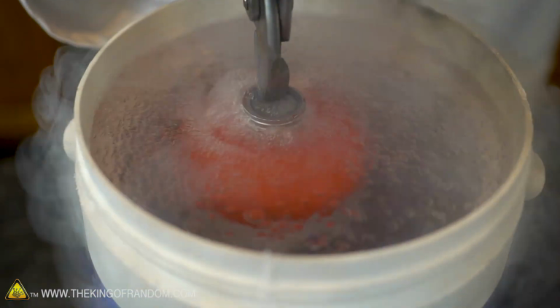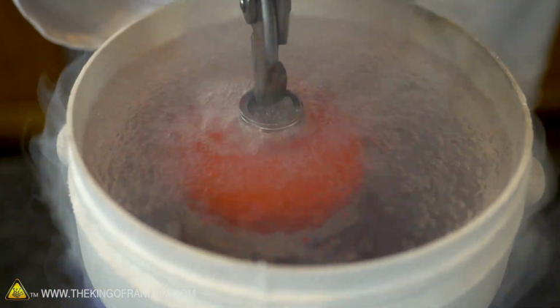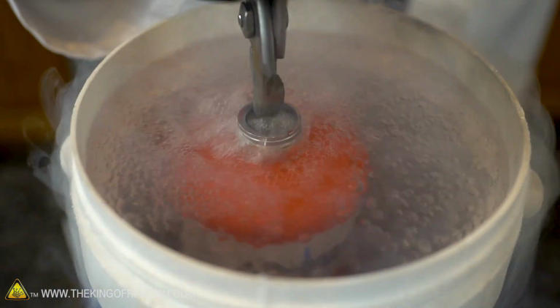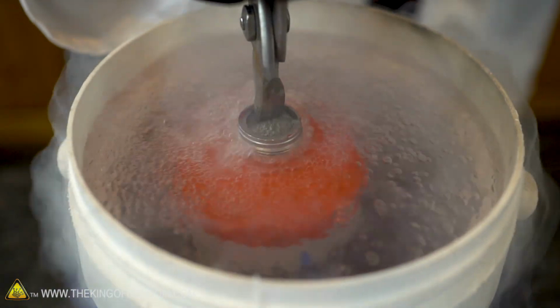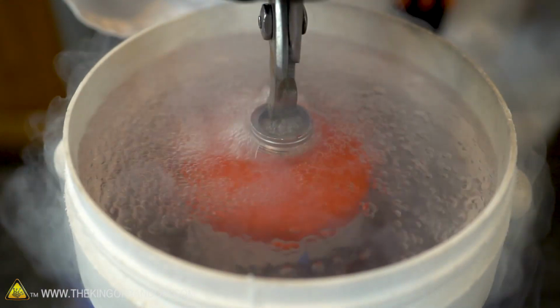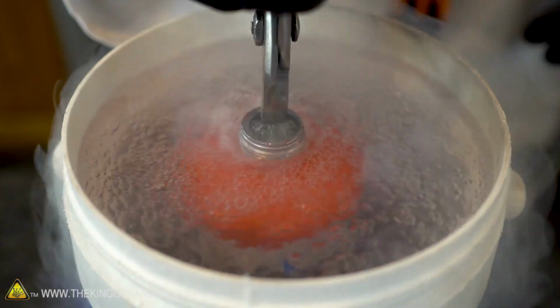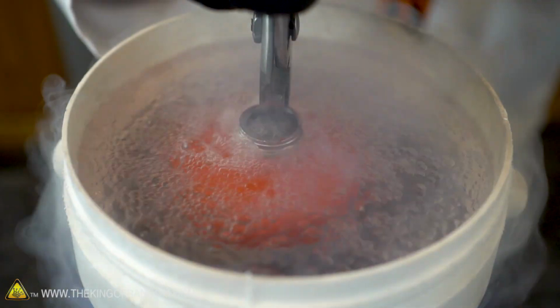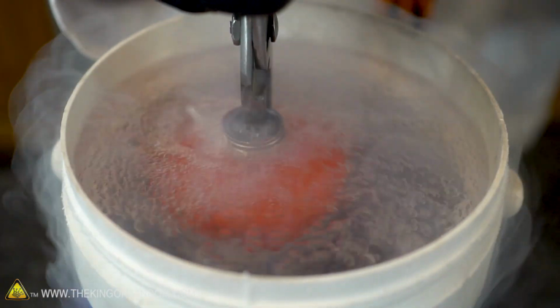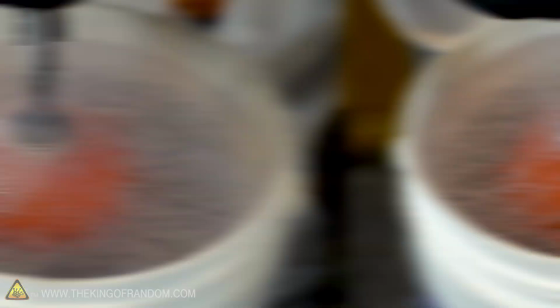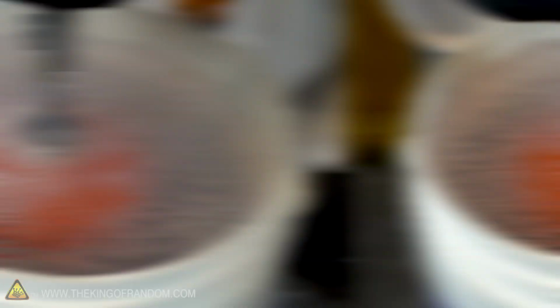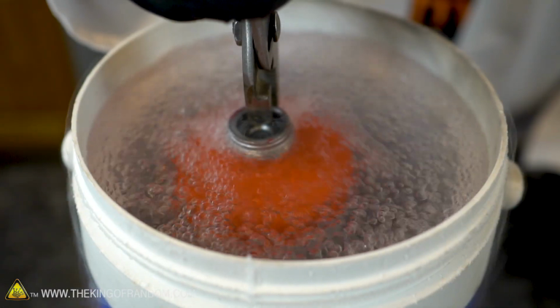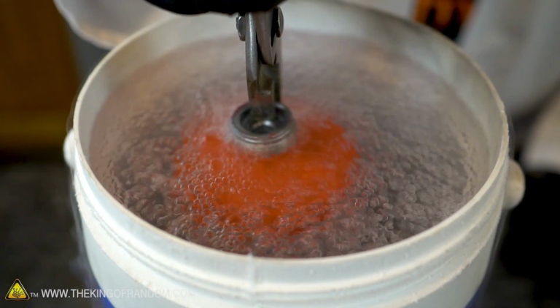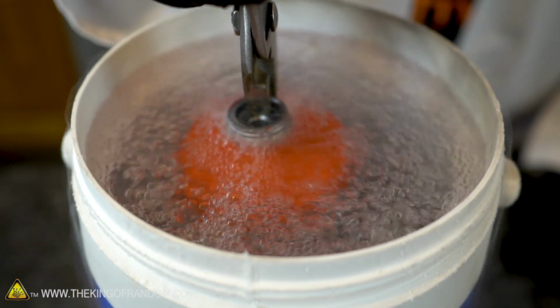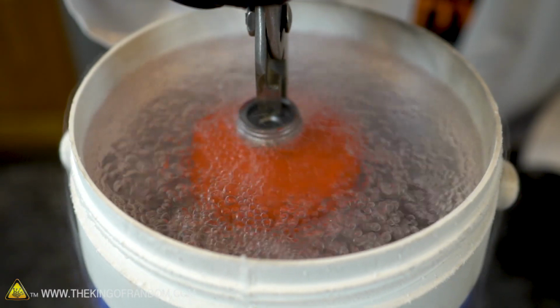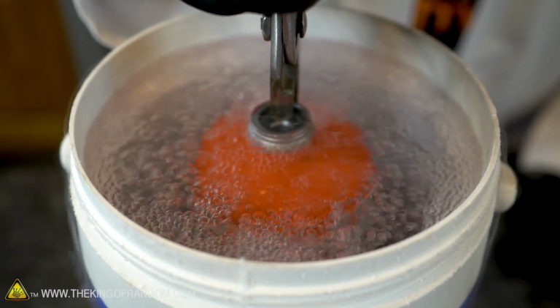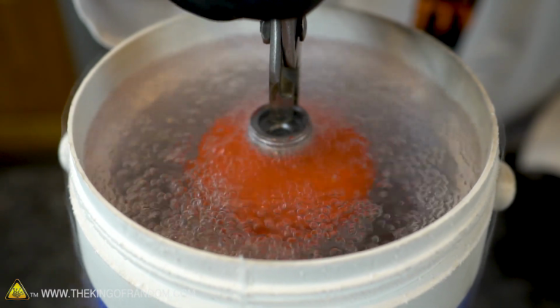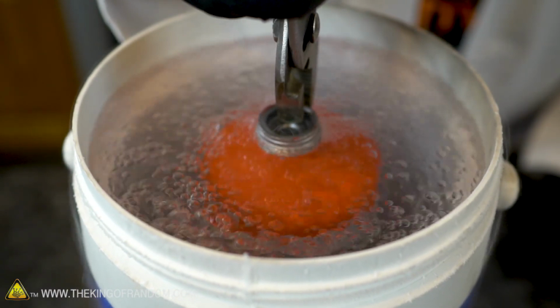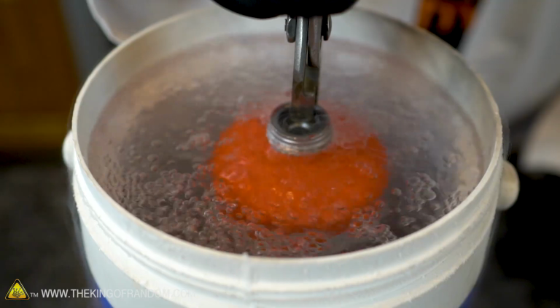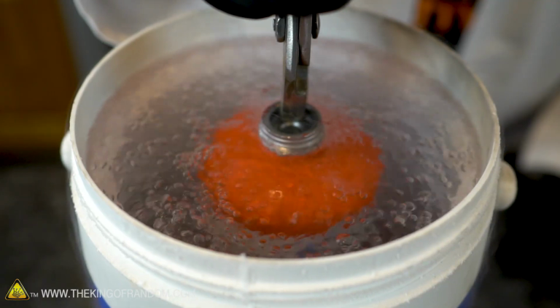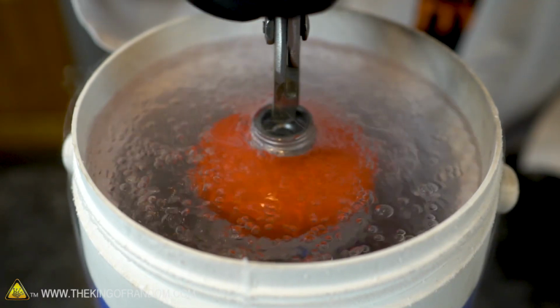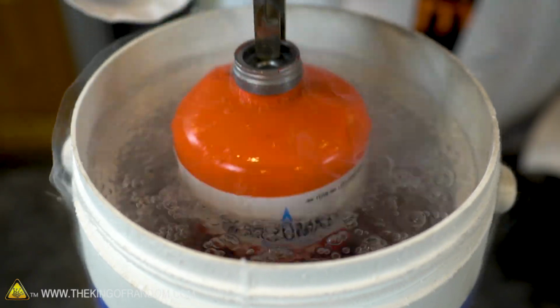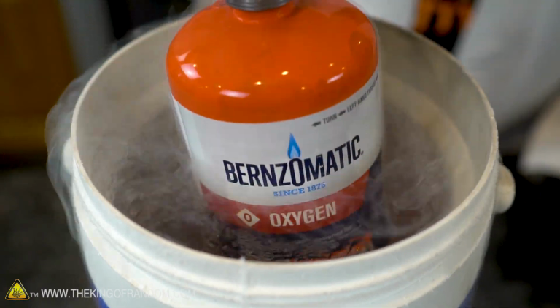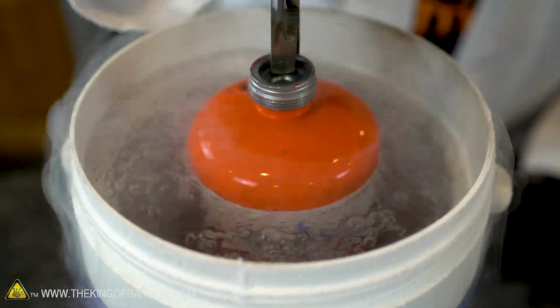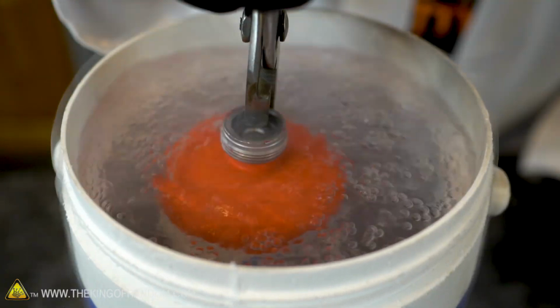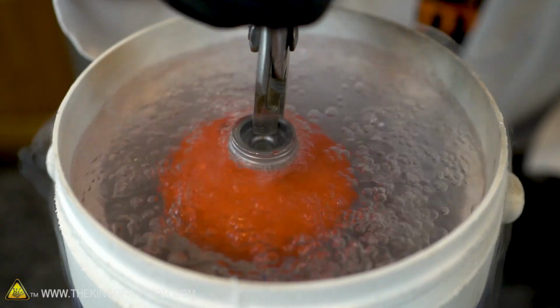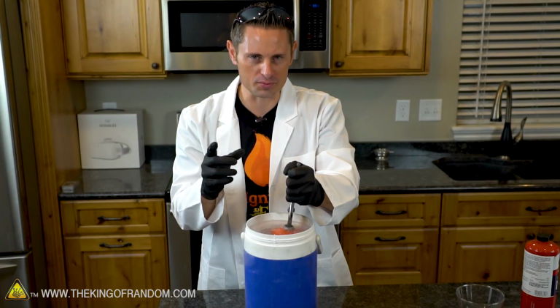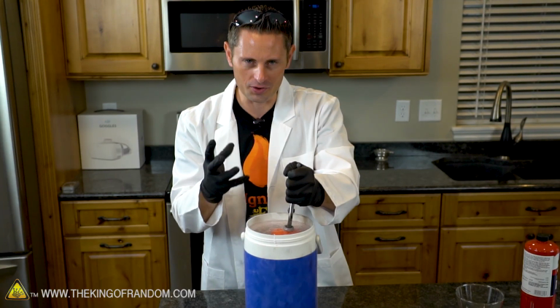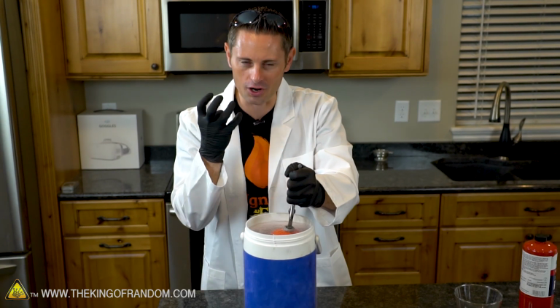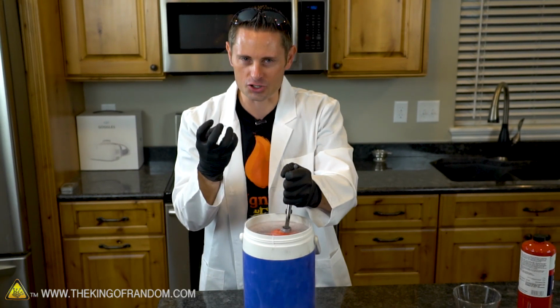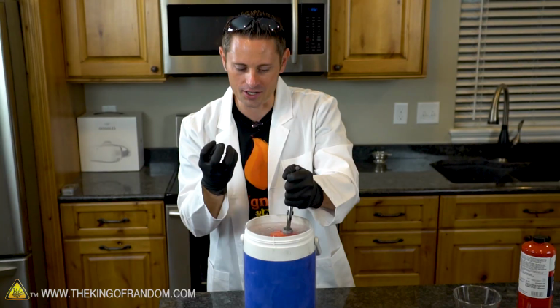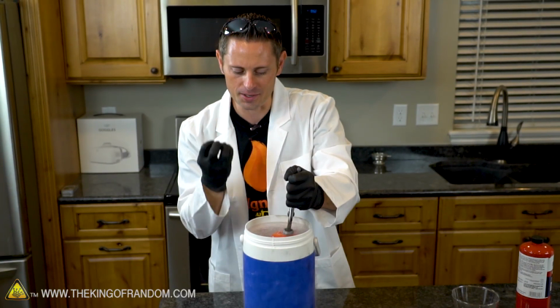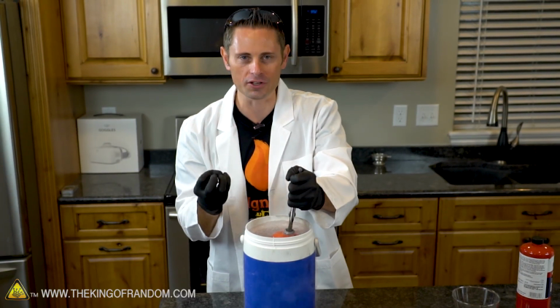We are completely submerged. We're just going to chill here for about 30 to 40 seconds. Right there you can see the nitrogen's gone relatively calm, which means most of the heat's been extracted.